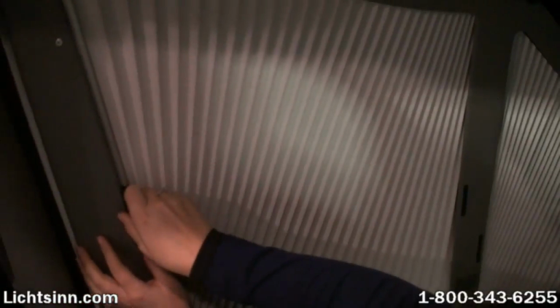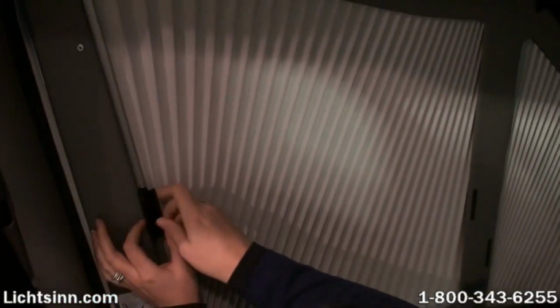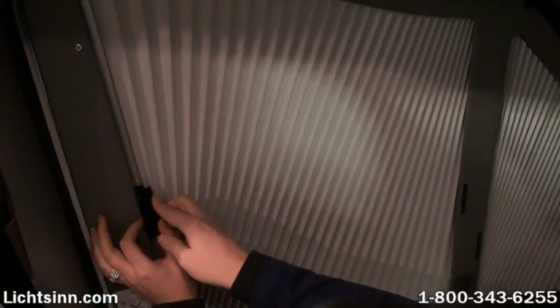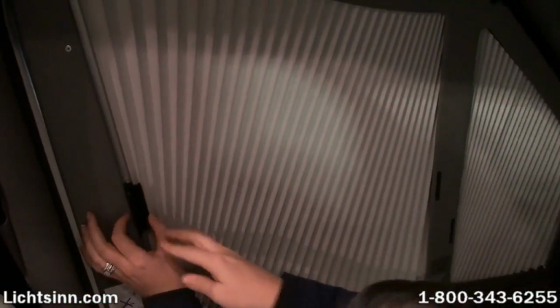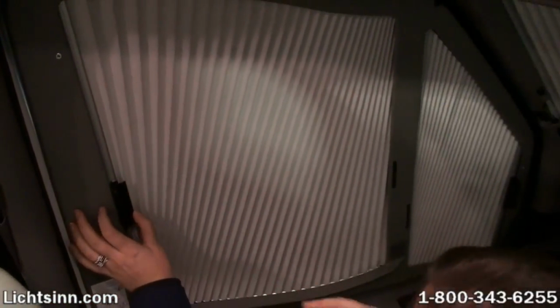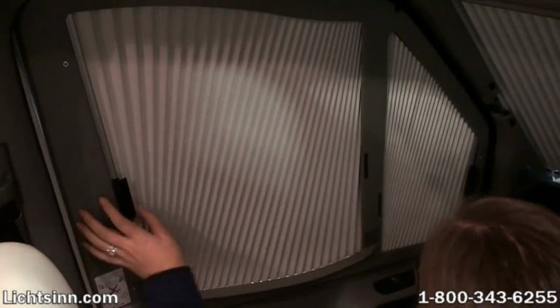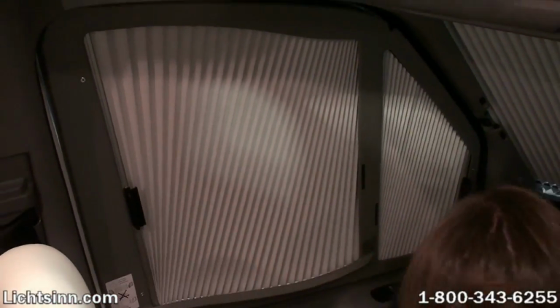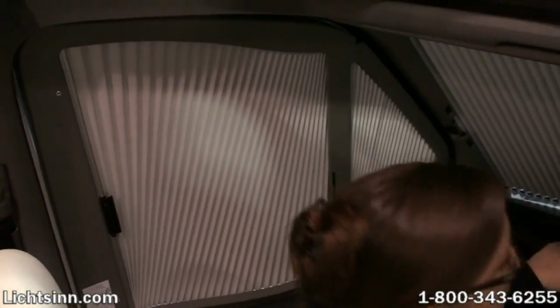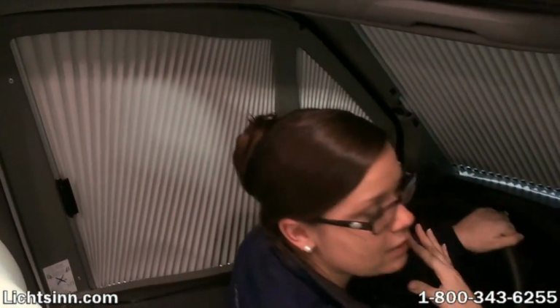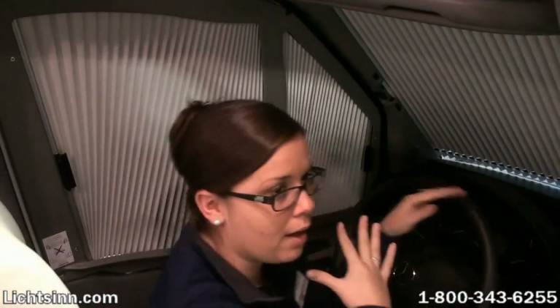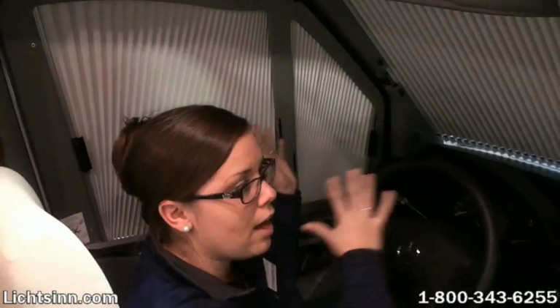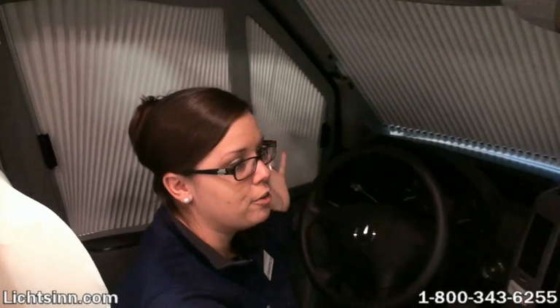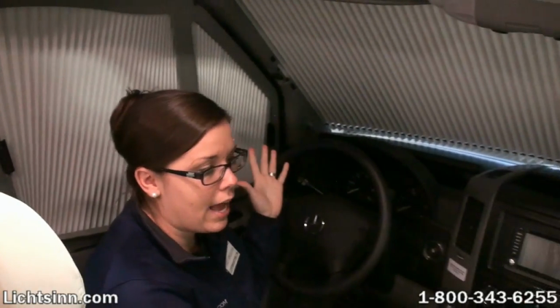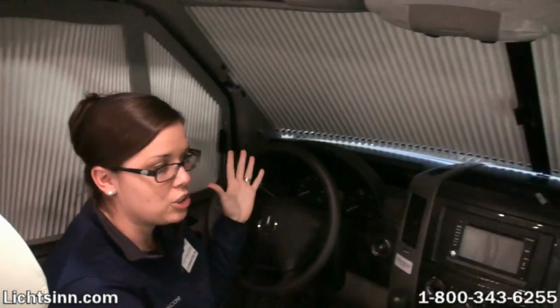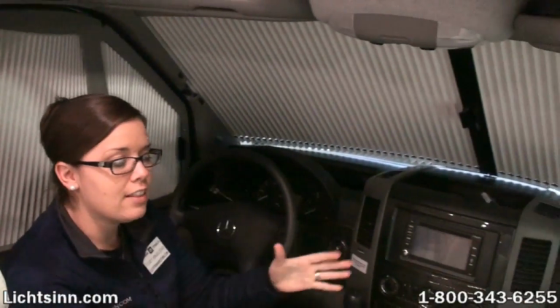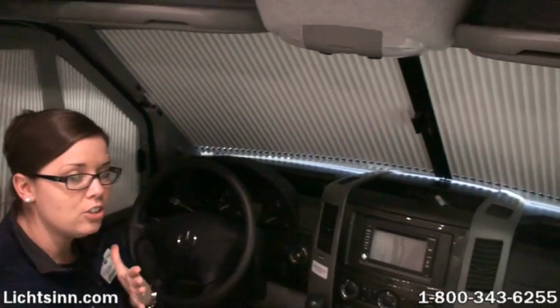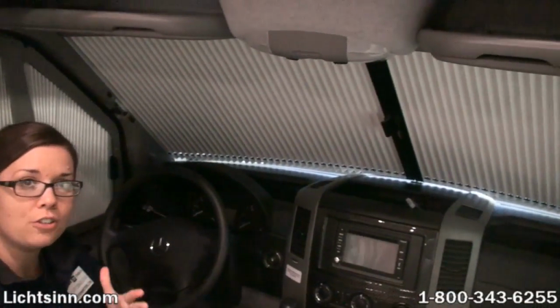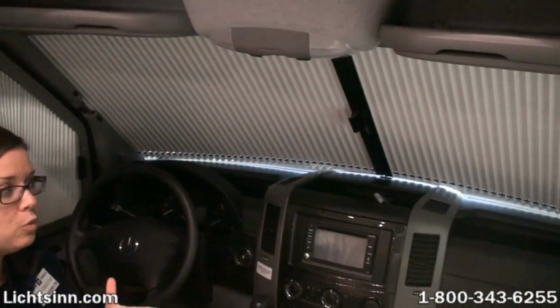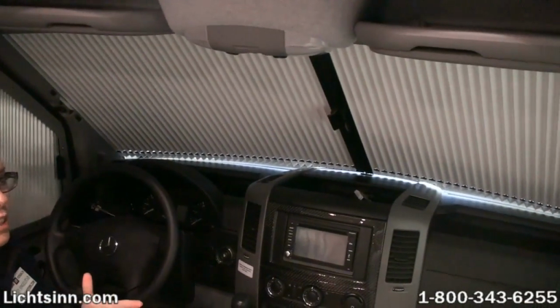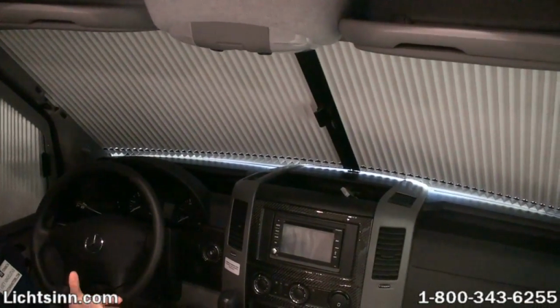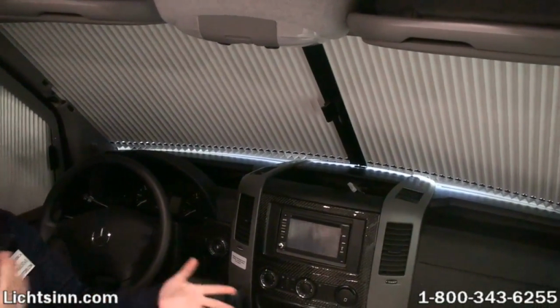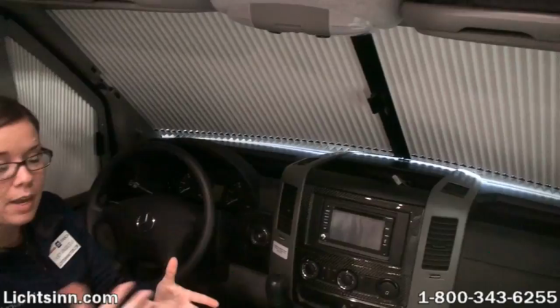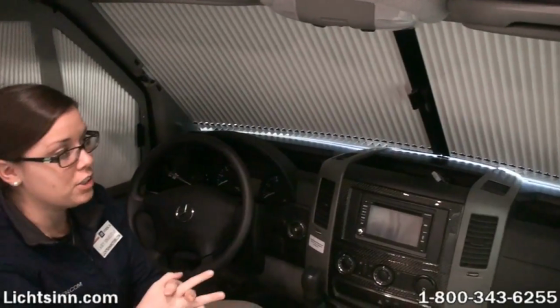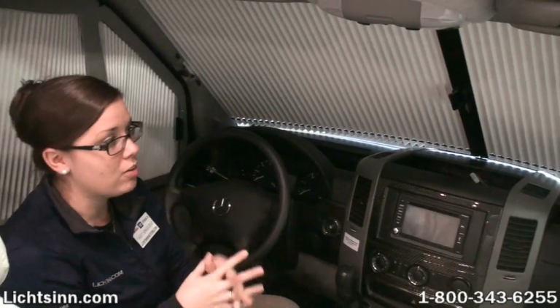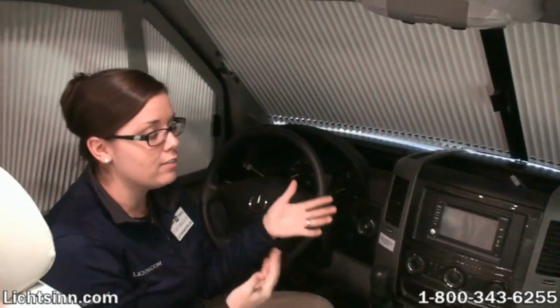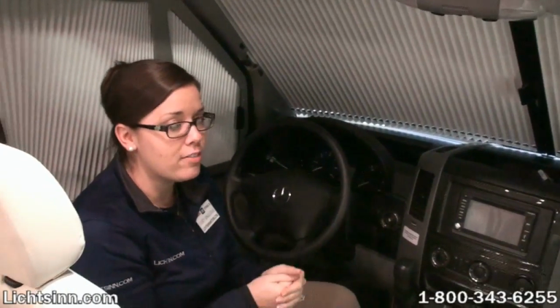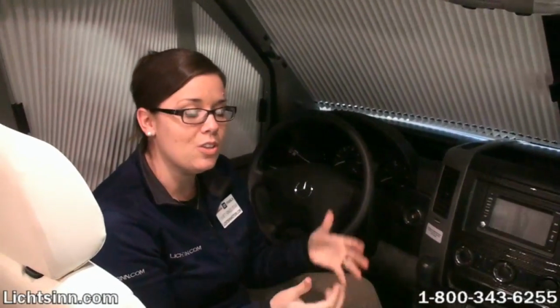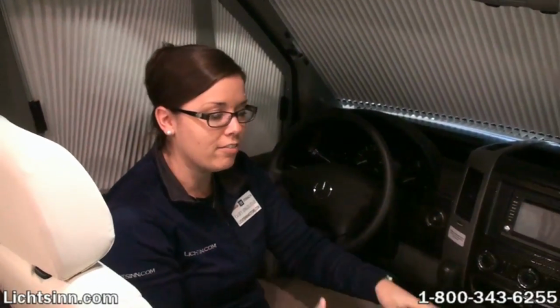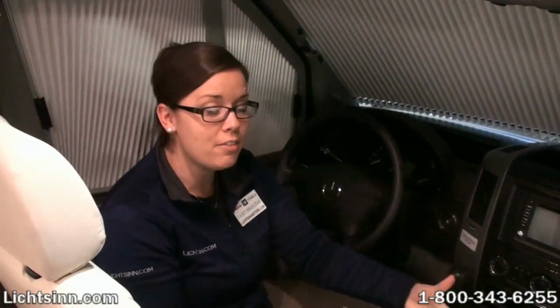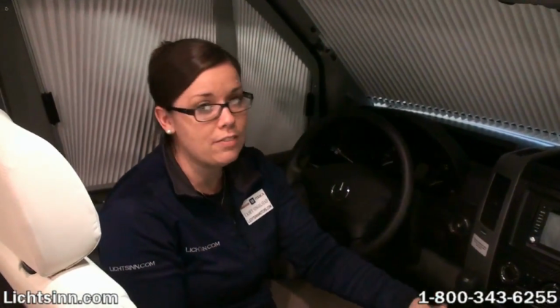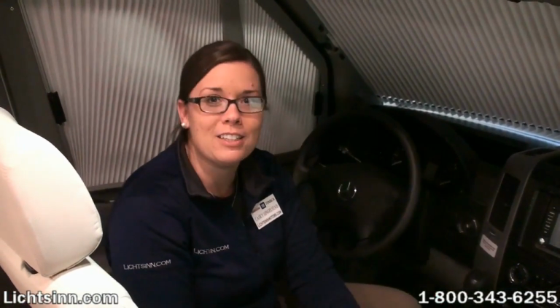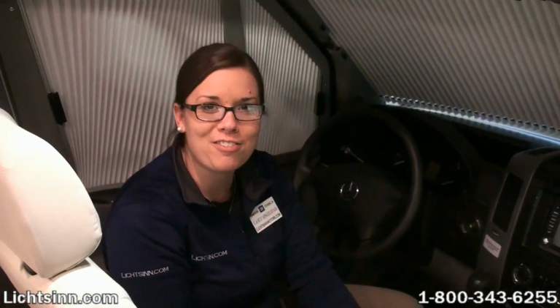The cab window blinds are a really great feature, as they allow you to completely block off your front cab sections and still use your front swivel seats once you're parked at your campground, while still having some privacy so that you can have even more living space in your RV.